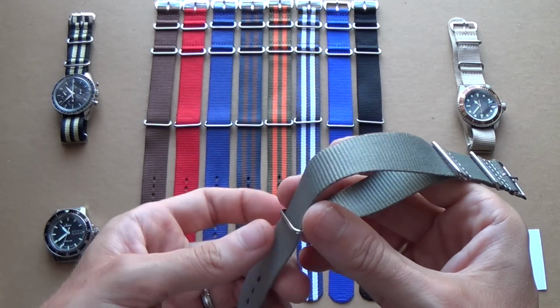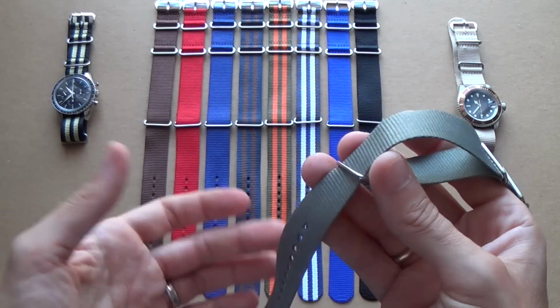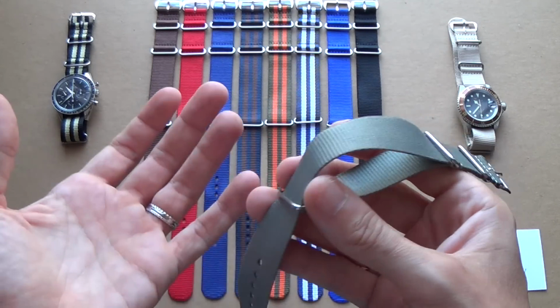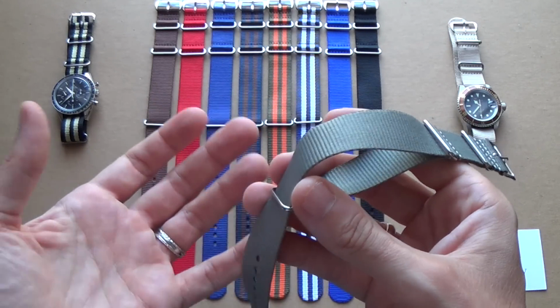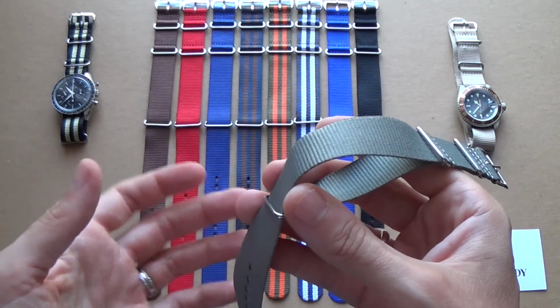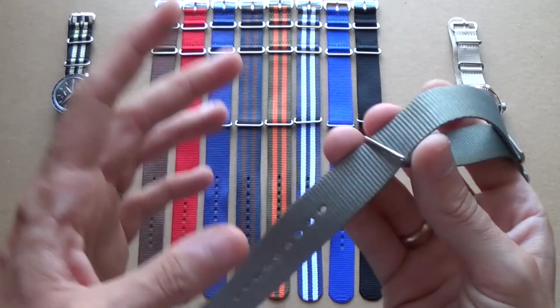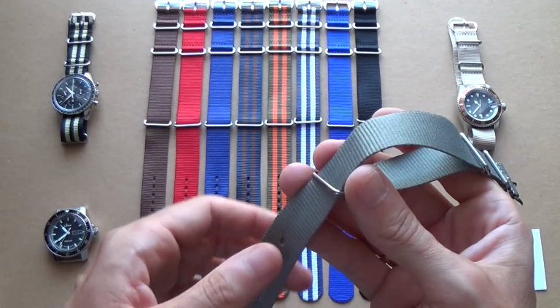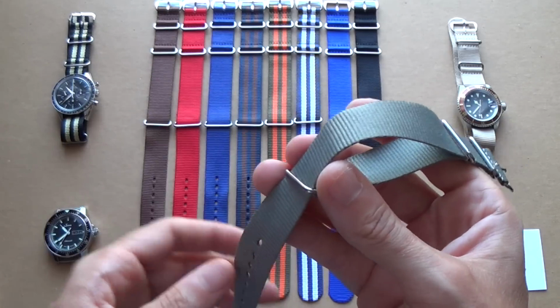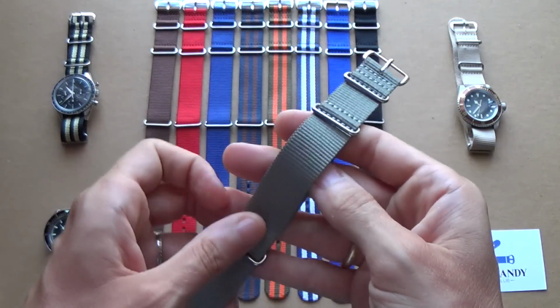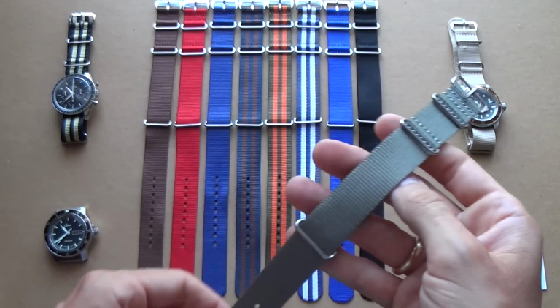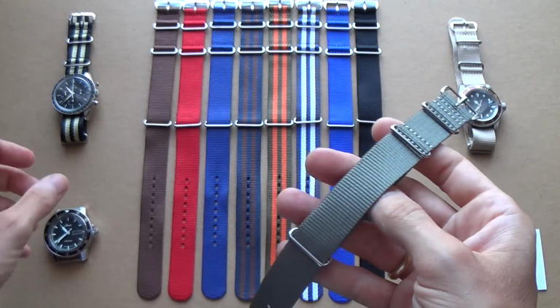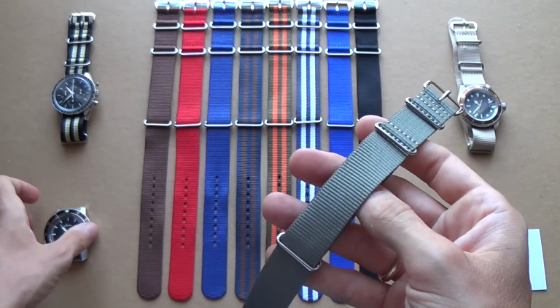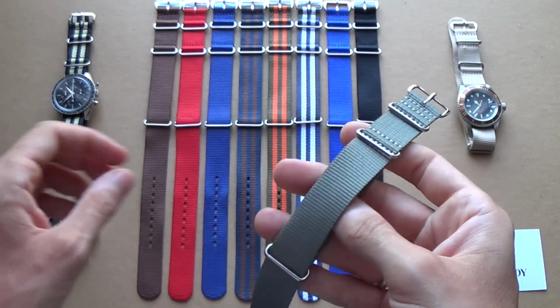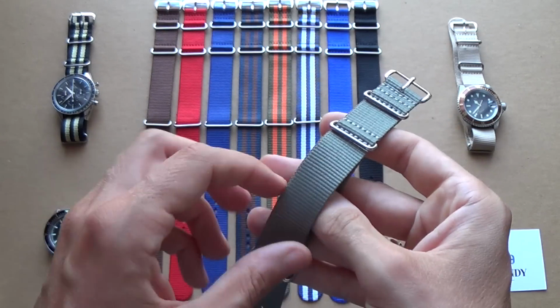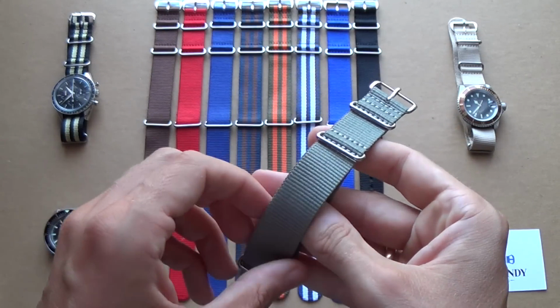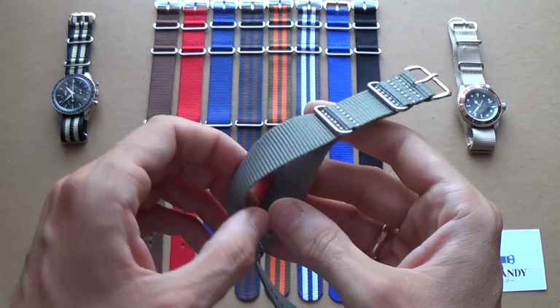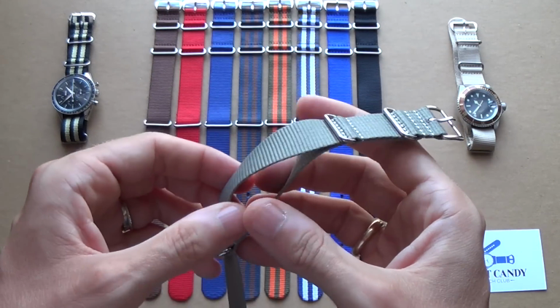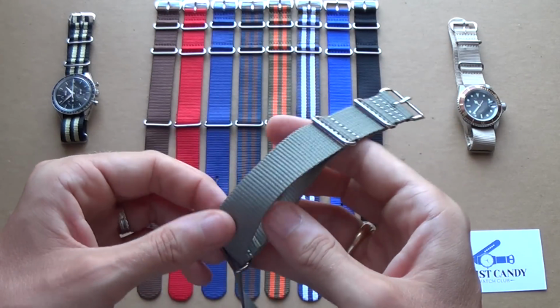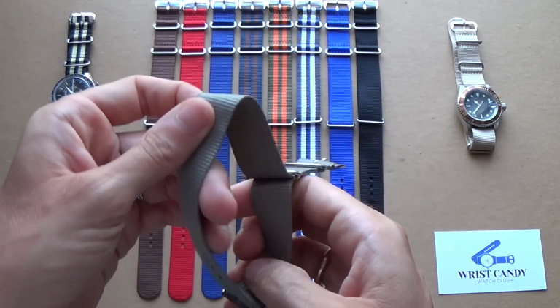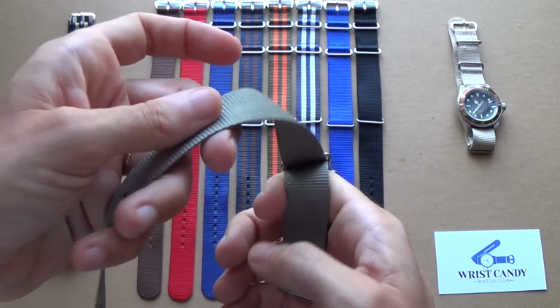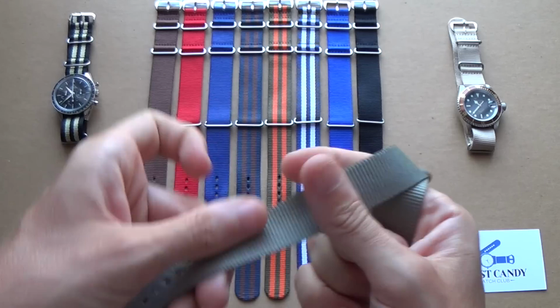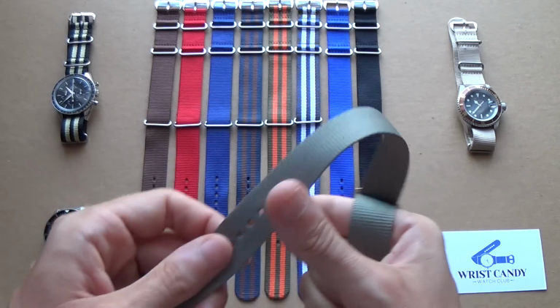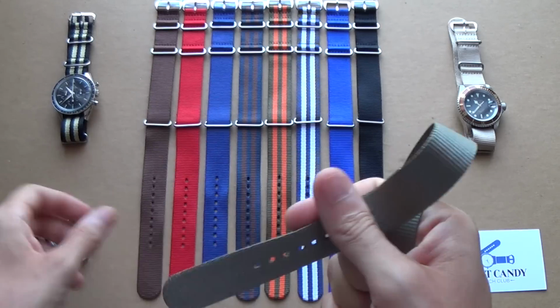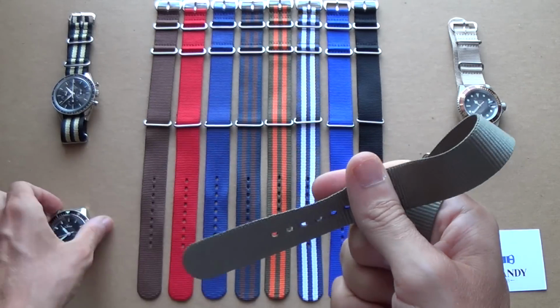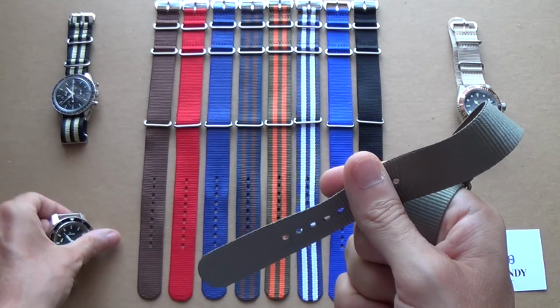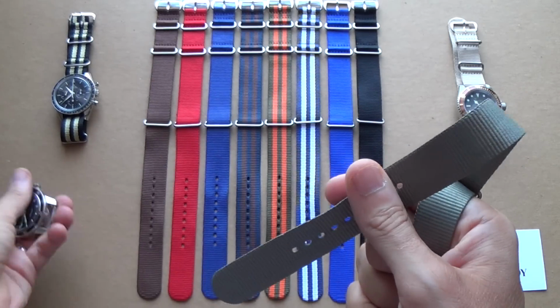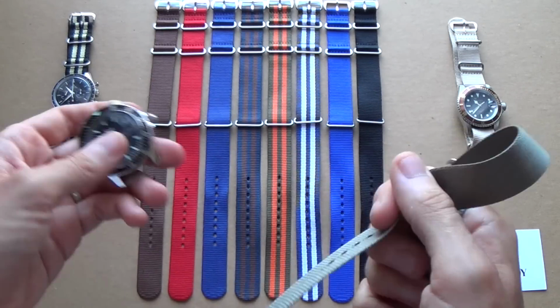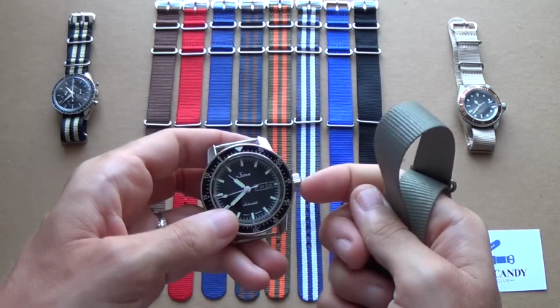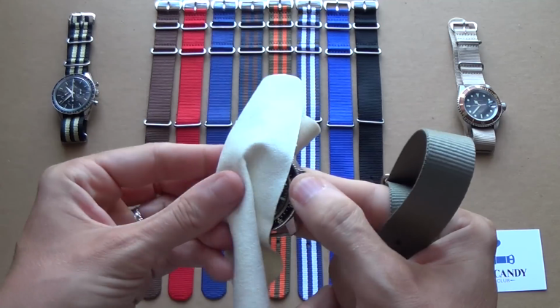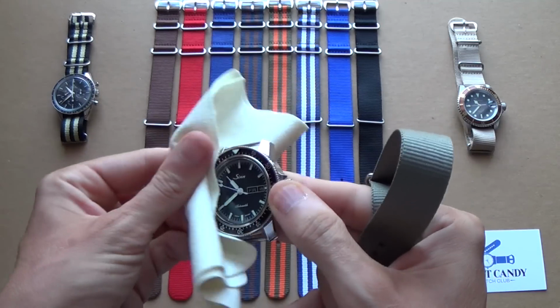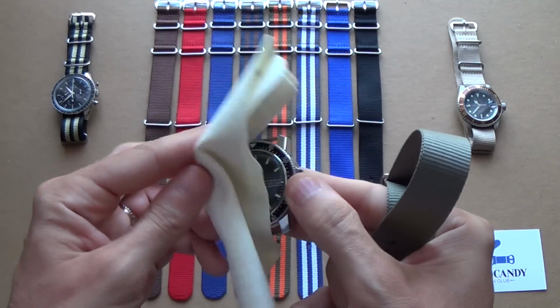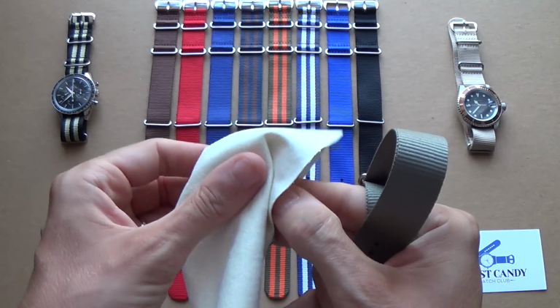Now what I mean by that — if I quickly just install a NATO strap you'll see exactly what I mean. So you take your watch; in this case we have the Zinn 104.